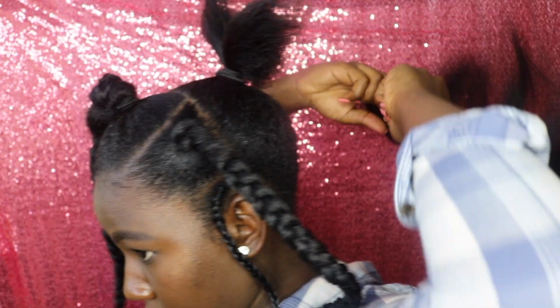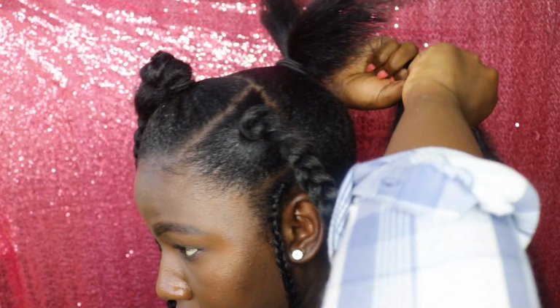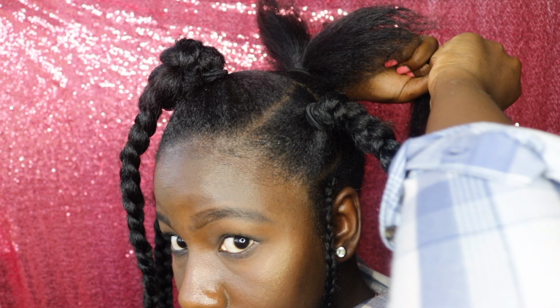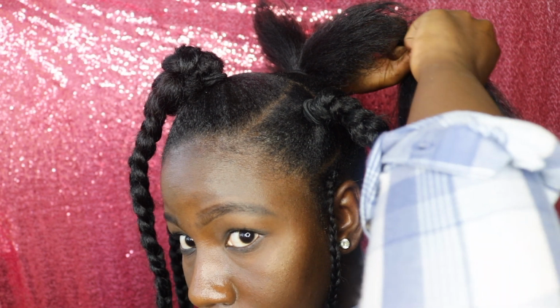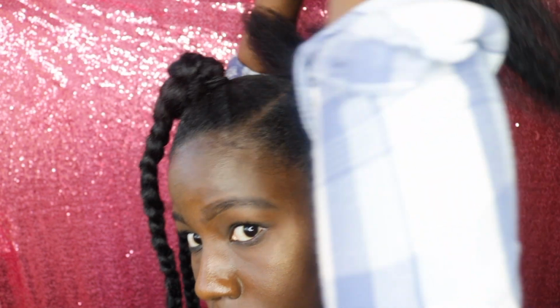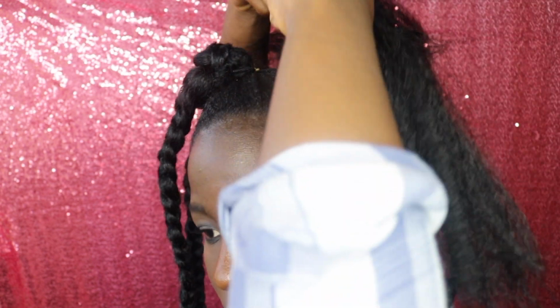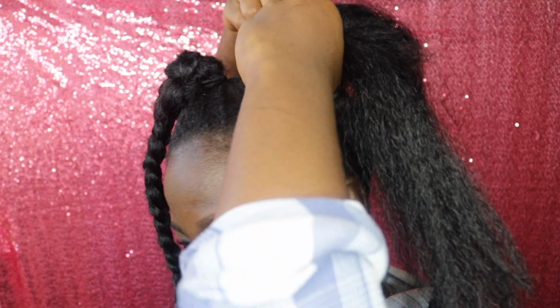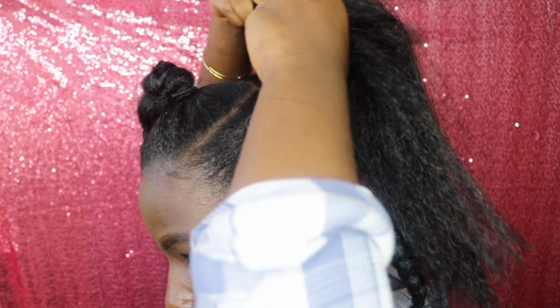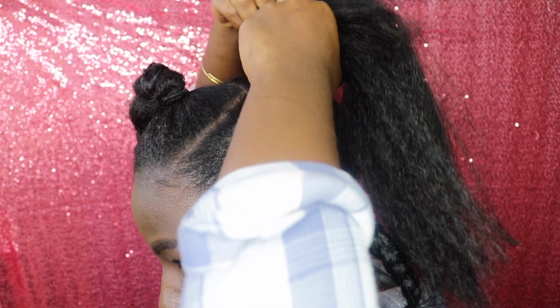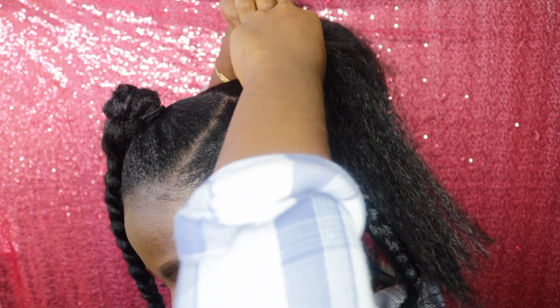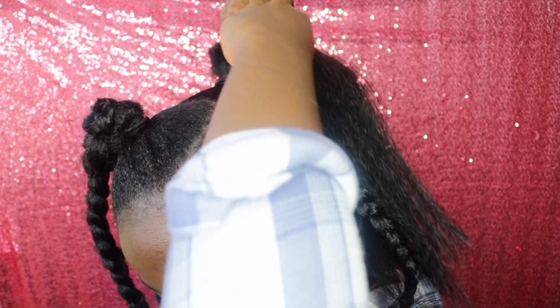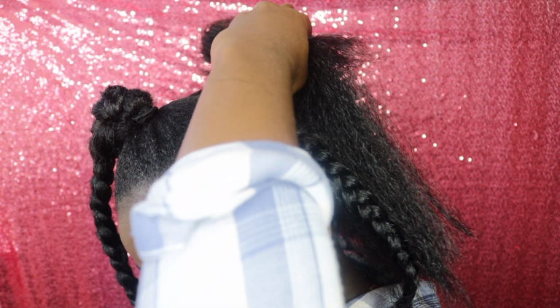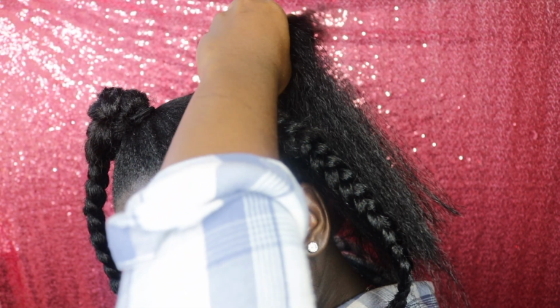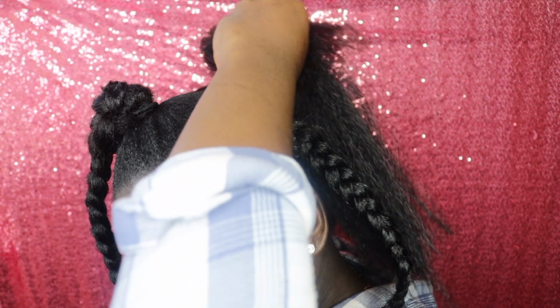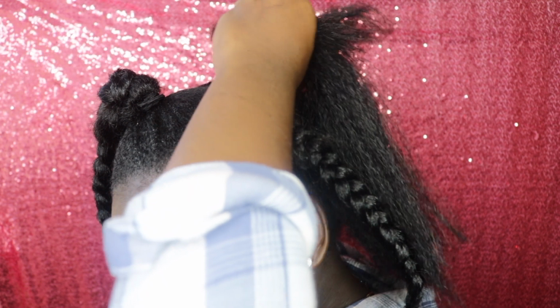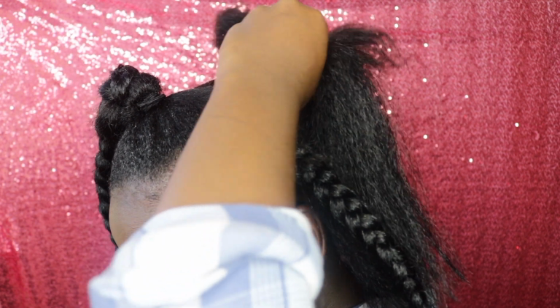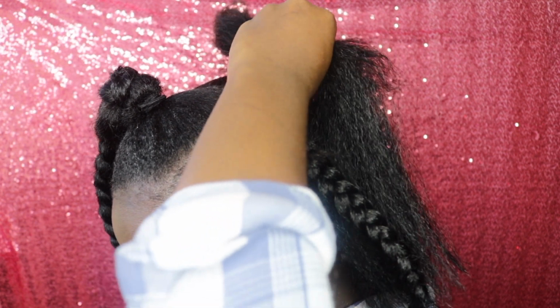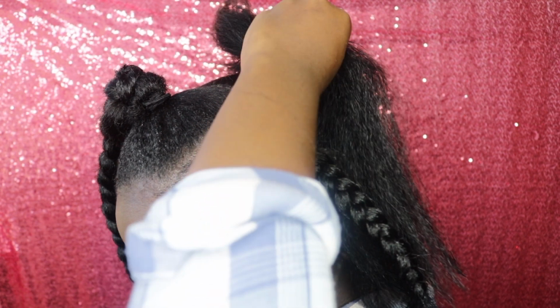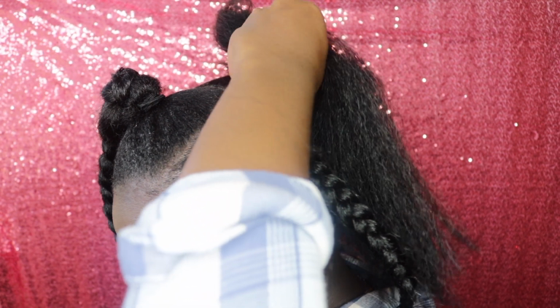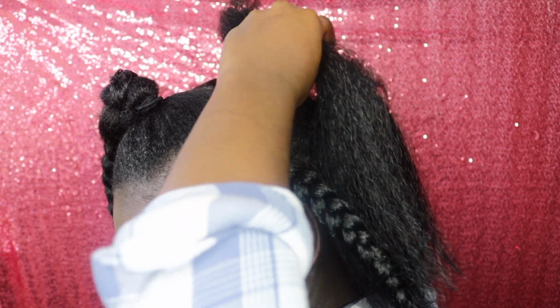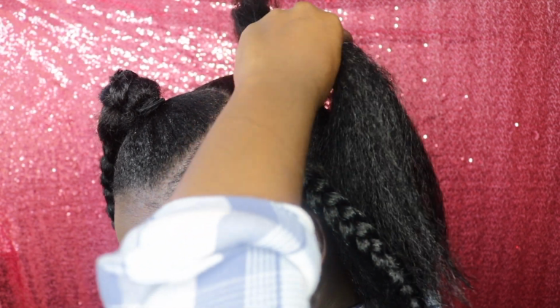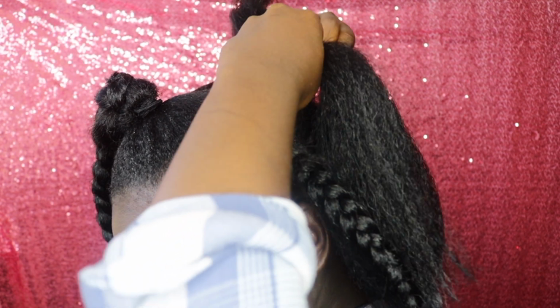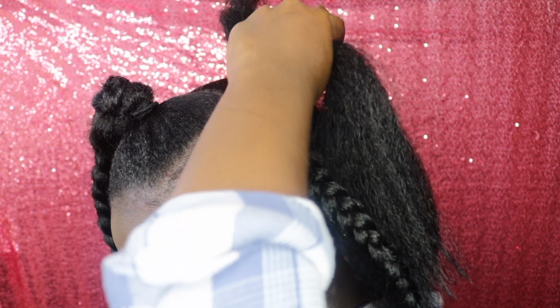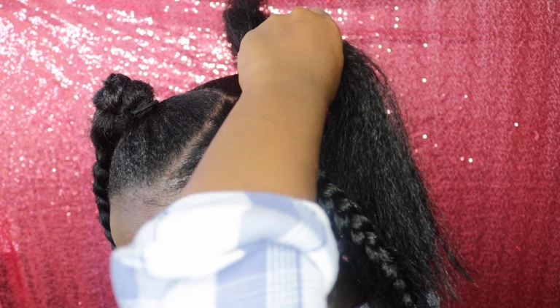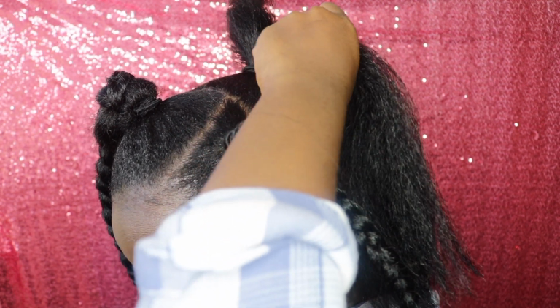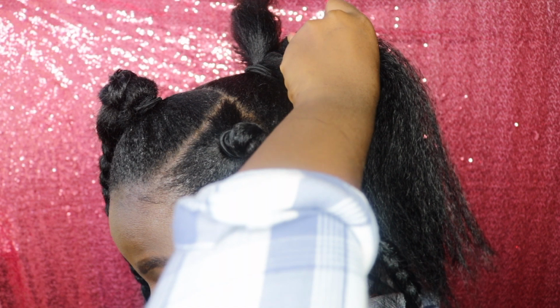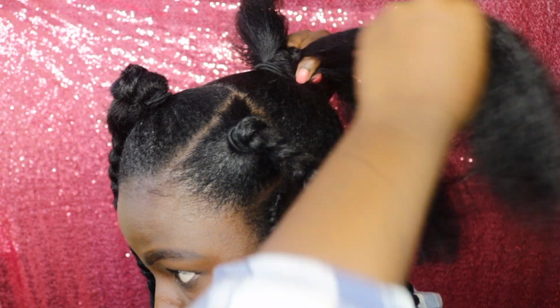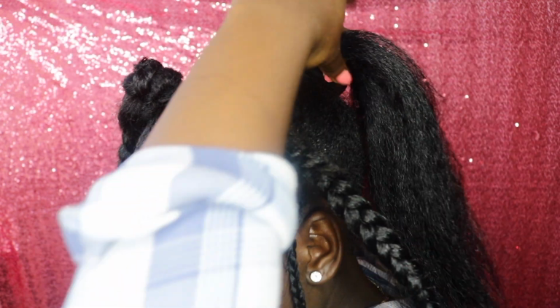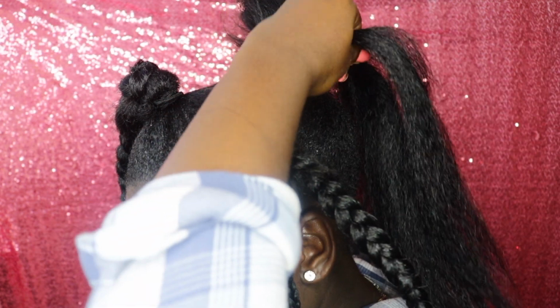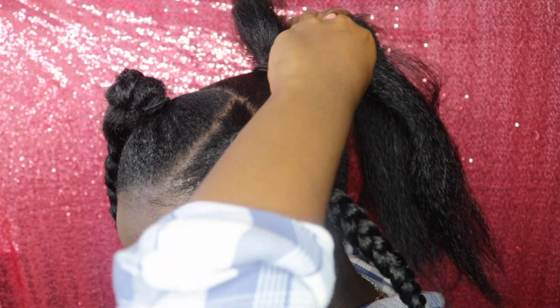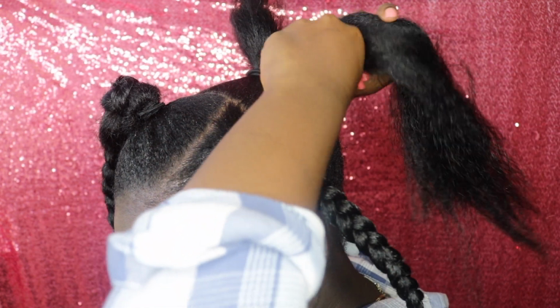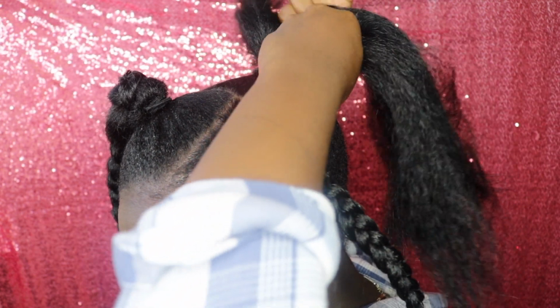I'll be using the same method that I did in the front portion of my hair — basically connecting the tips of my natural hair with the canecalon and braiding it down, just turning it into a braid. I'll be doing three braids only.